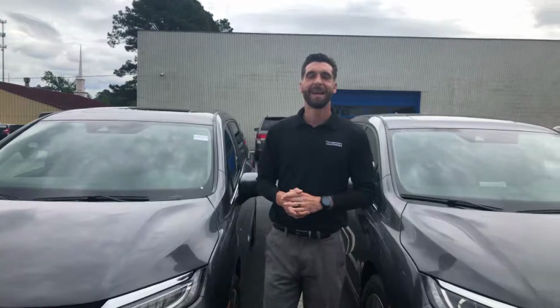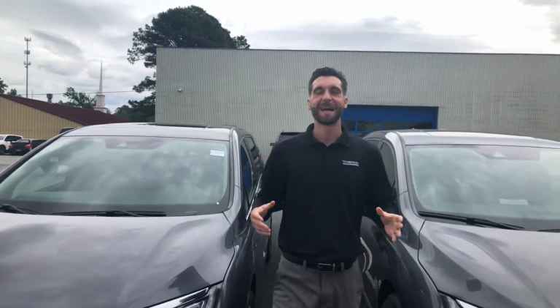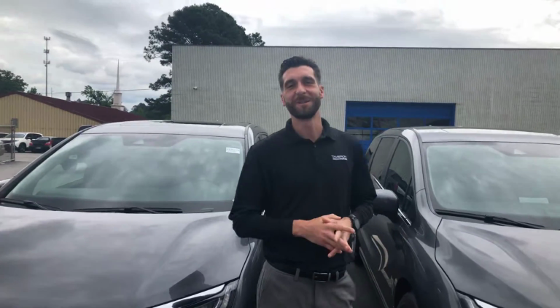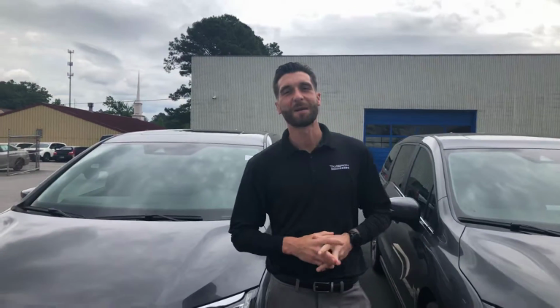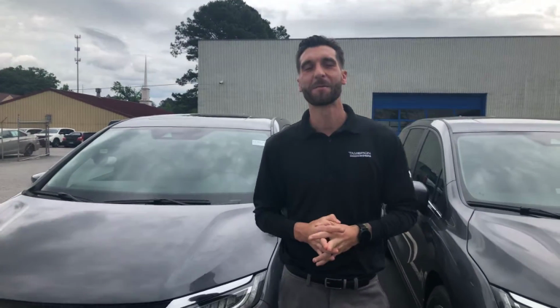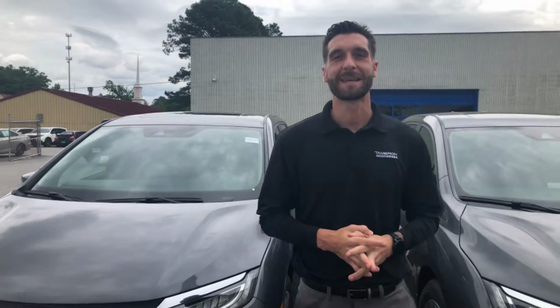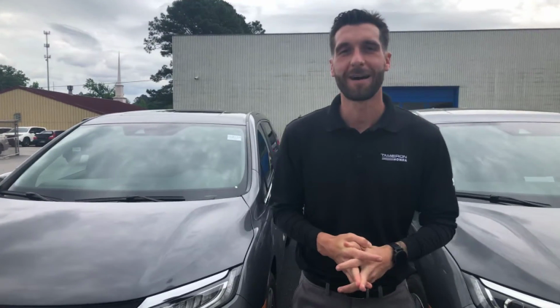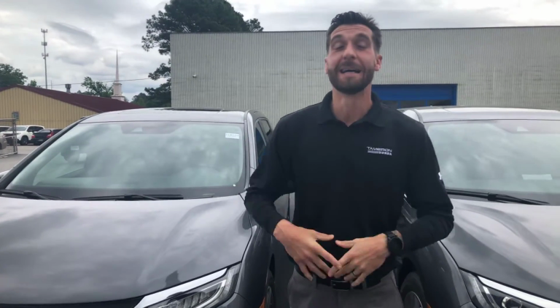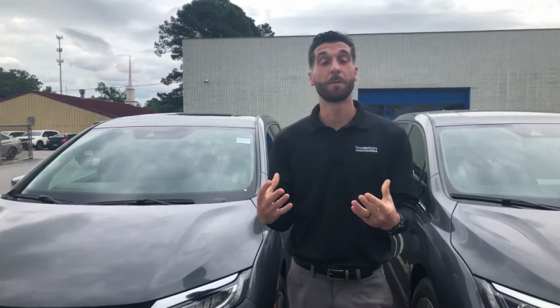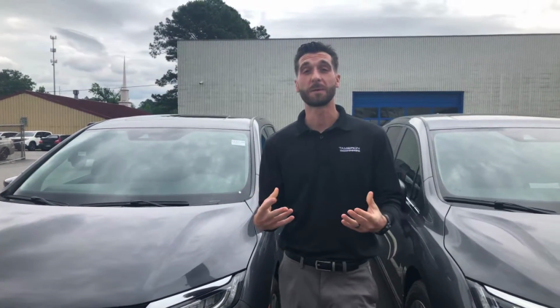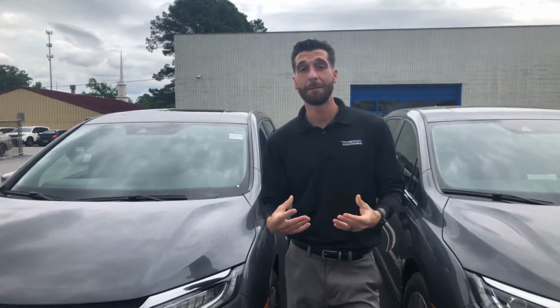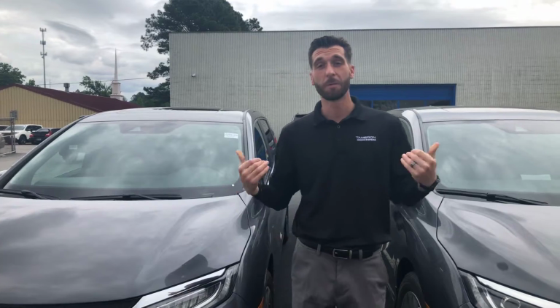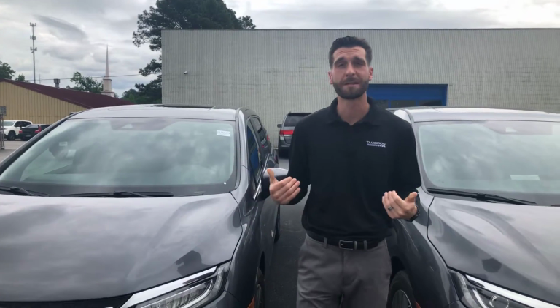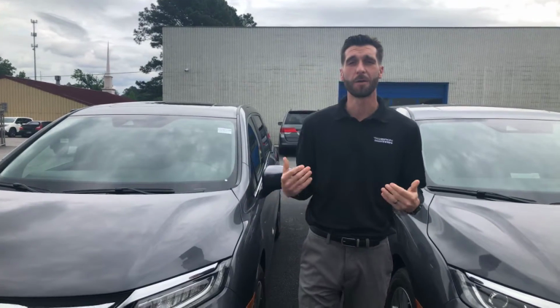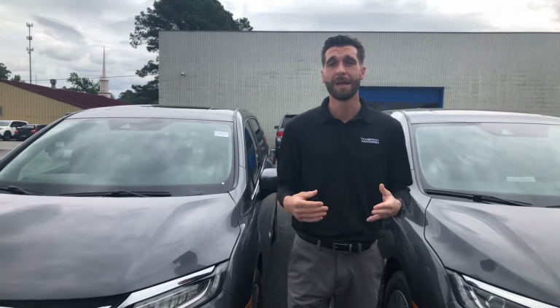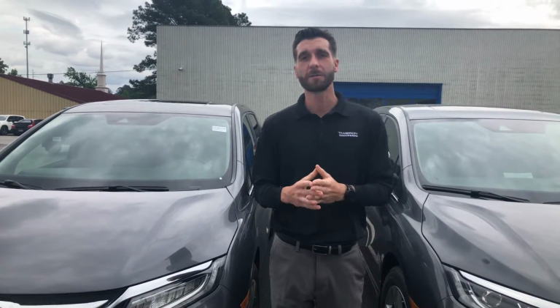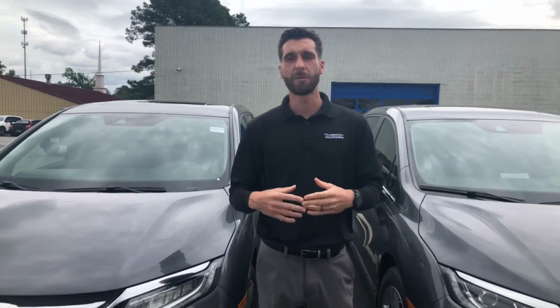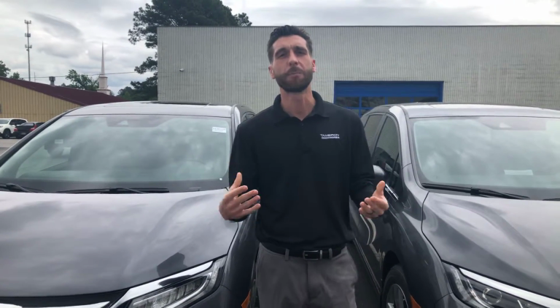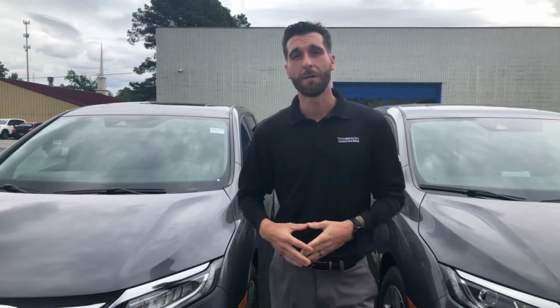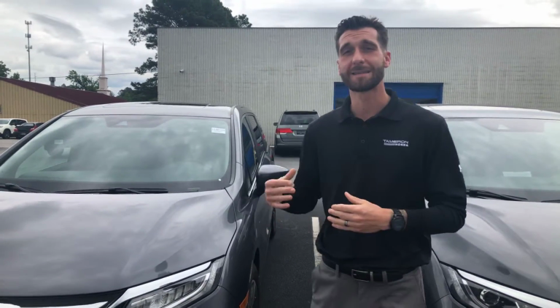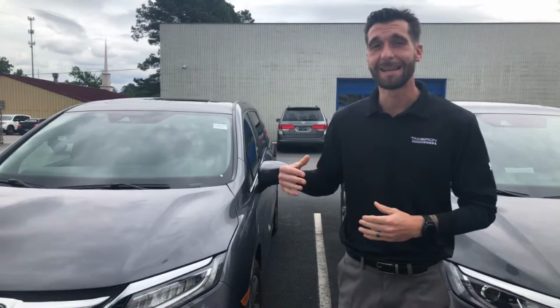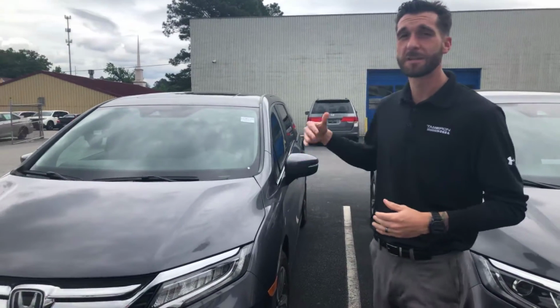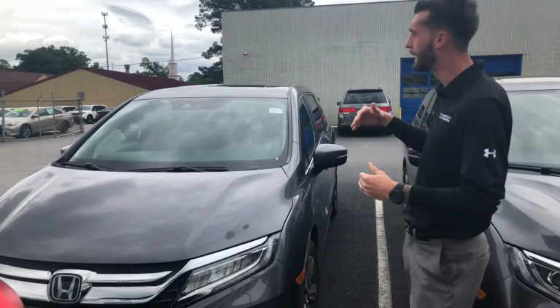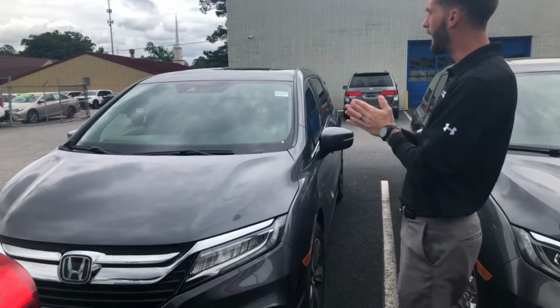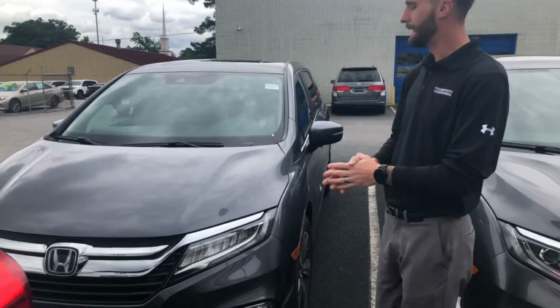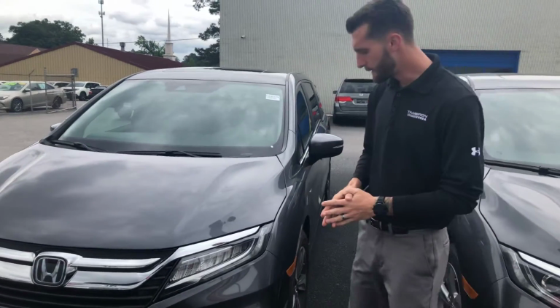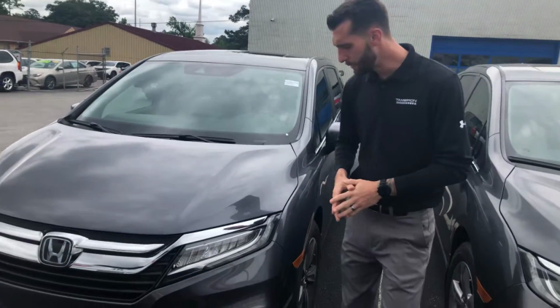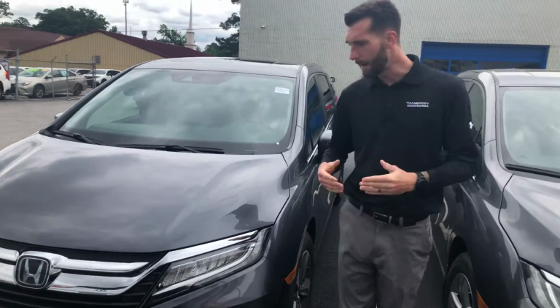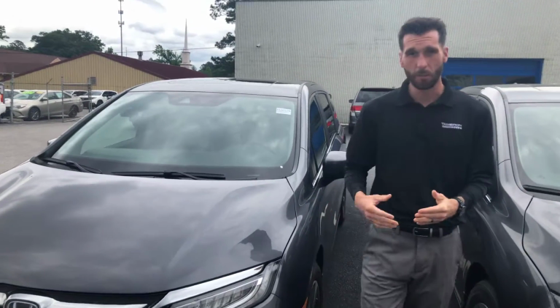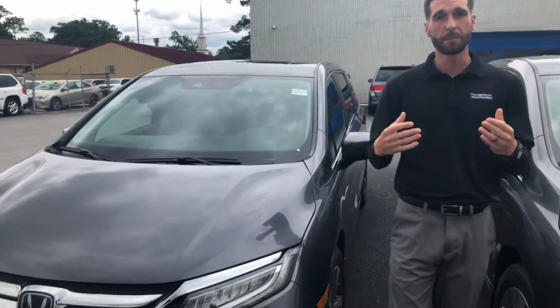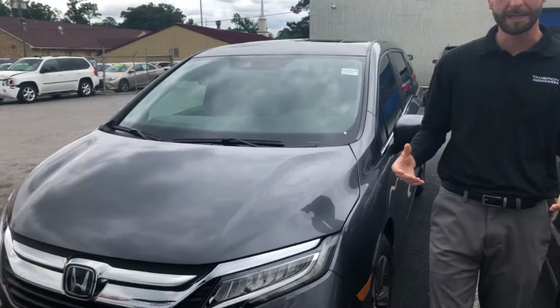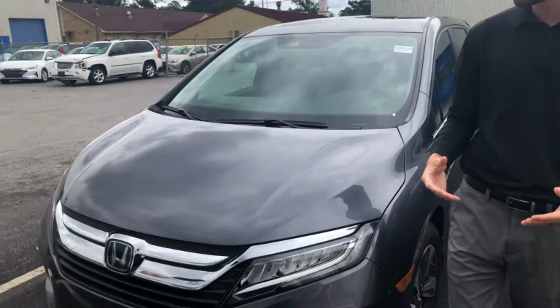Hey, good afternoon Nas. Kramer Hyde over here at Tamron Honda. Just wanted to put a face with the name and who you'll be working with tomorrow when you come in. I also wanted to give you a little sneak preview of the 2019 Honda Touring Odyssey. This is the one that you inquired about and the one that you're gonna be coming to take a look at tomorrow.